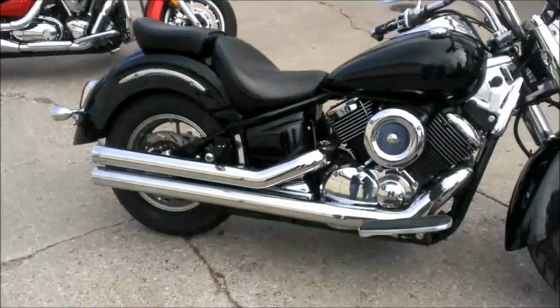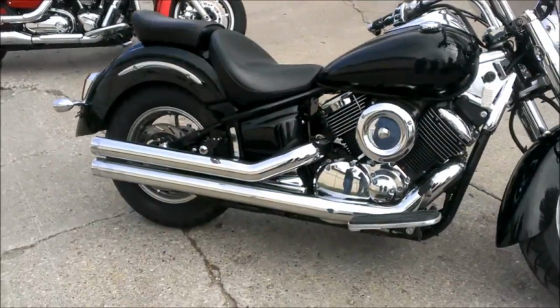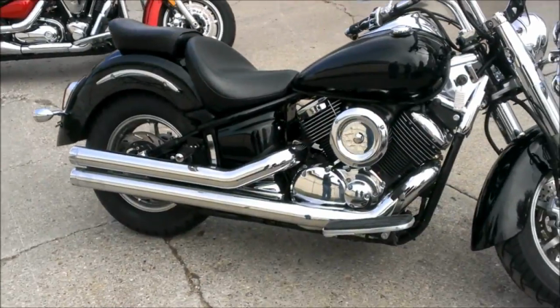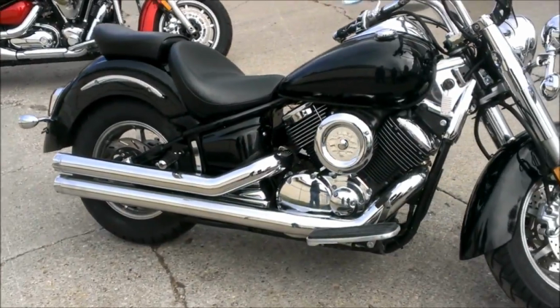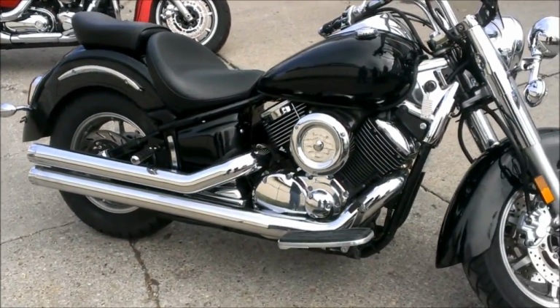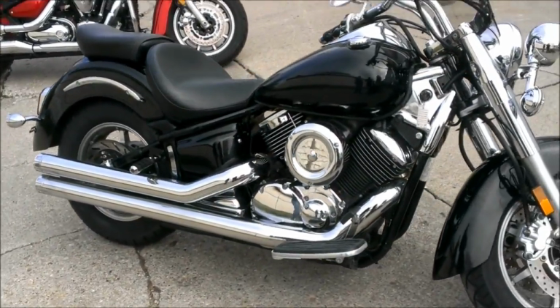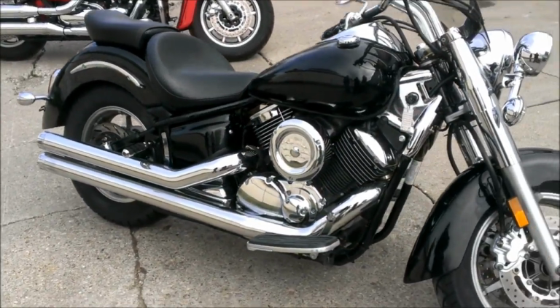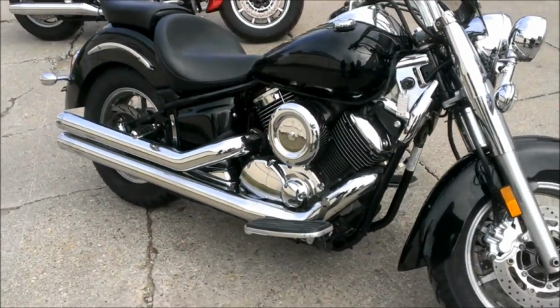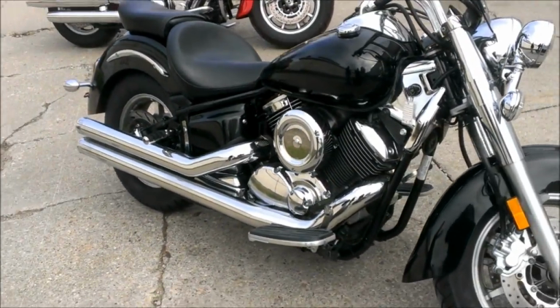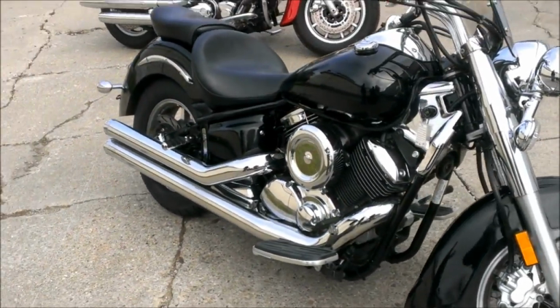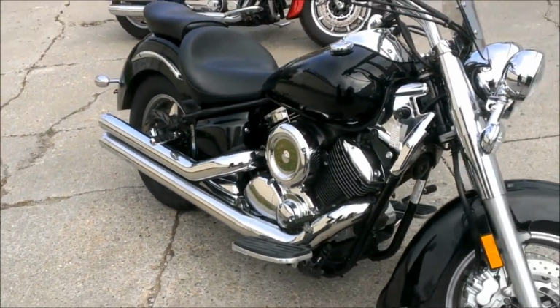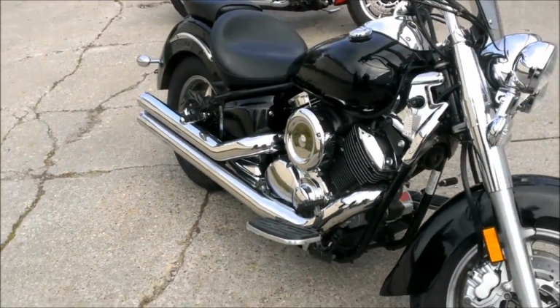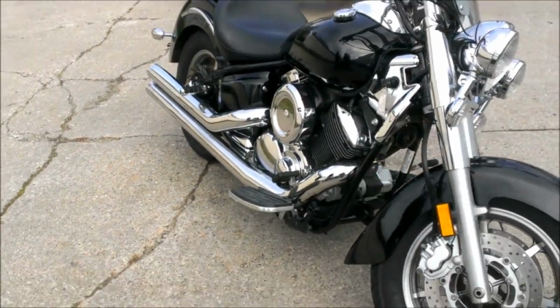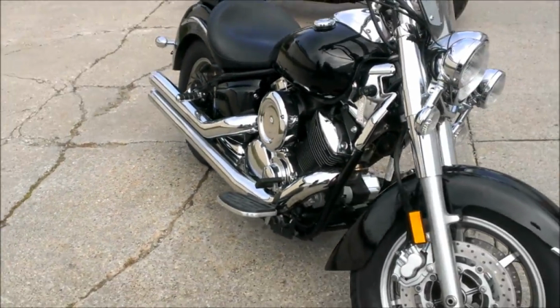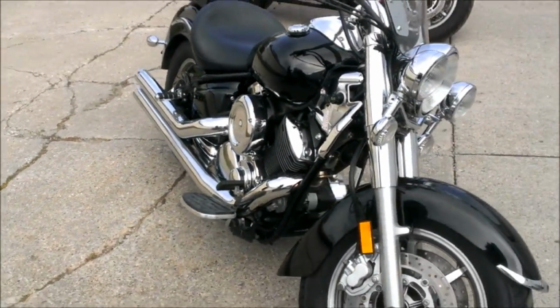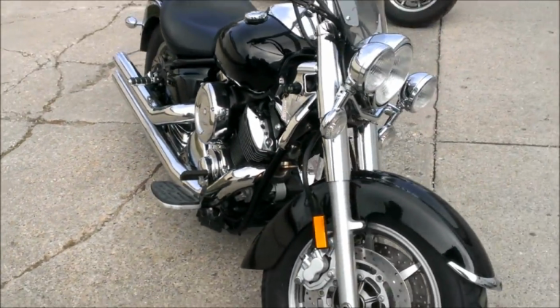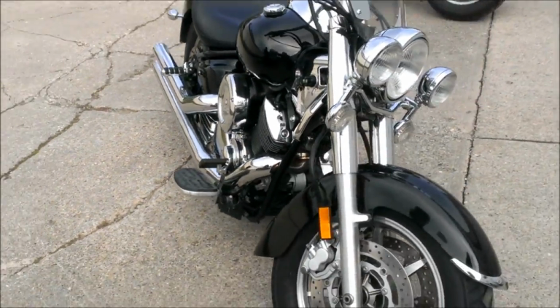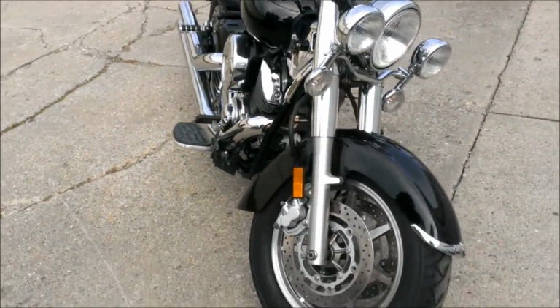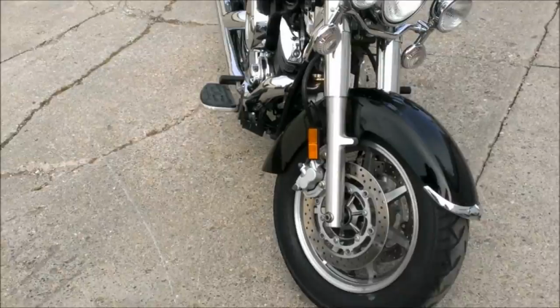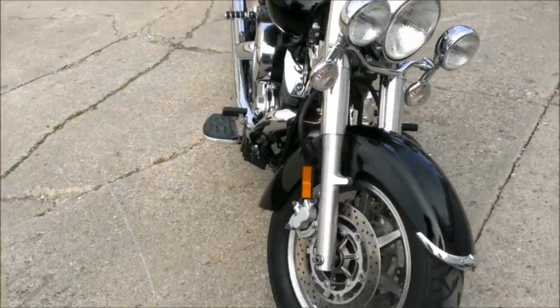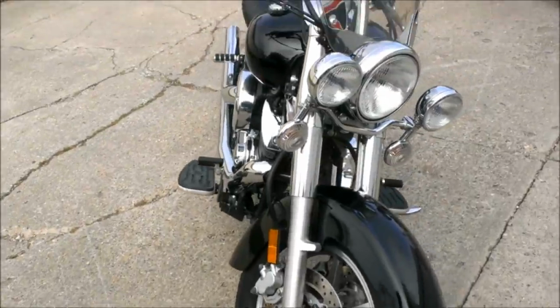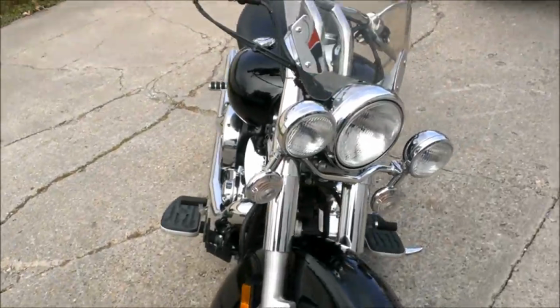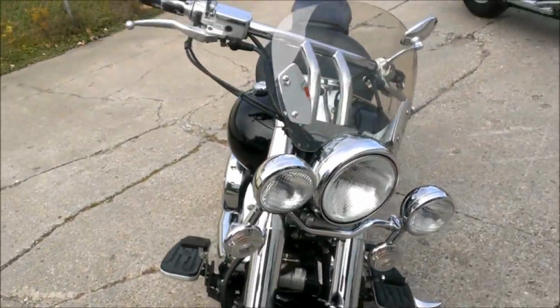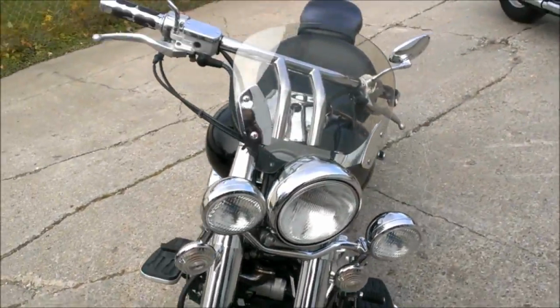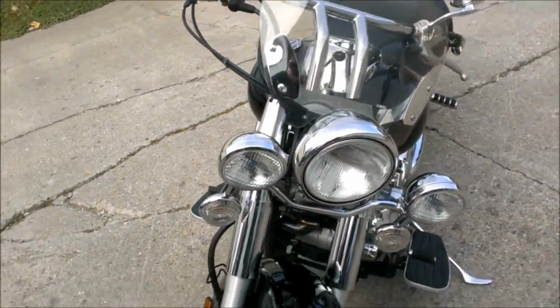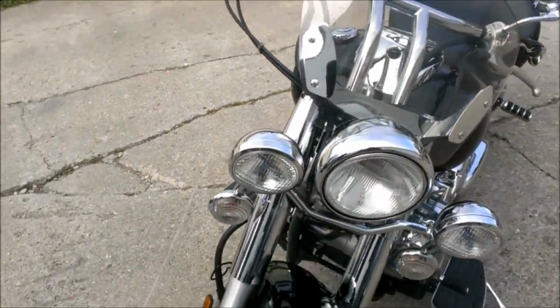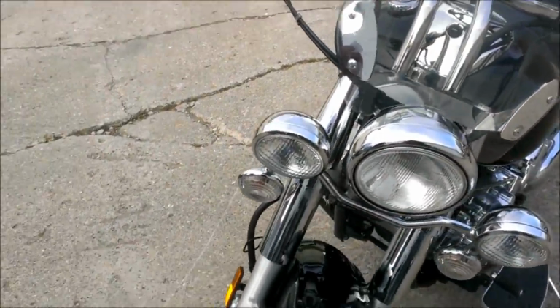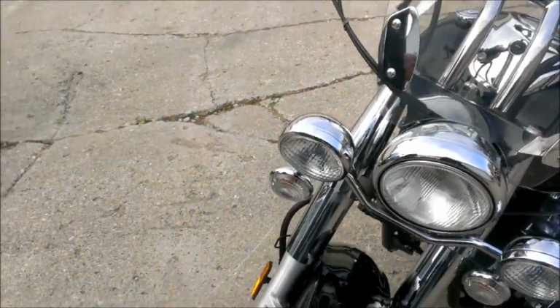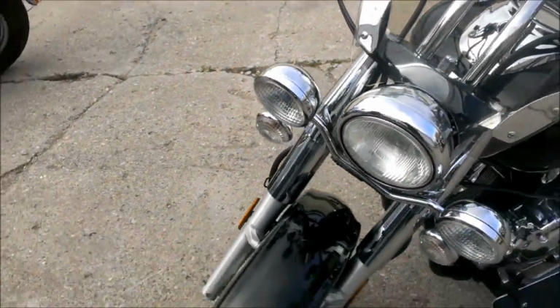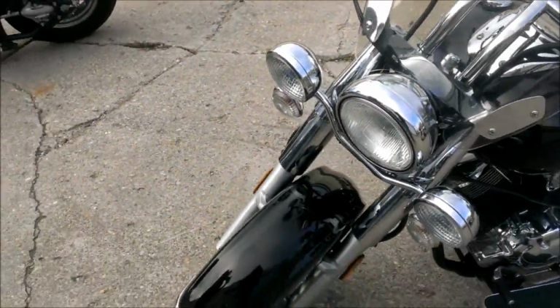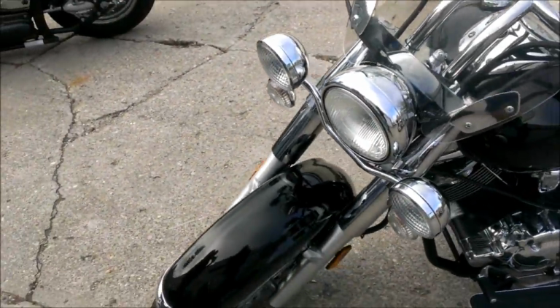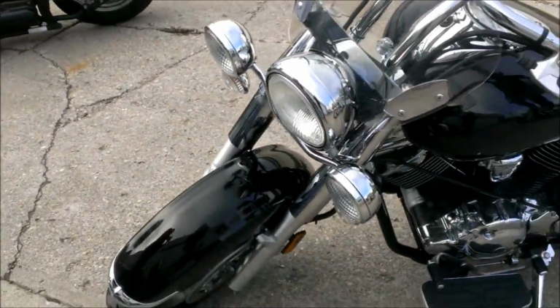This is a 2008 used Yamaha V-Star 1100 Classic for sale, only $49.99. Super sharp, very clean, Raven edition V-Star 1100.